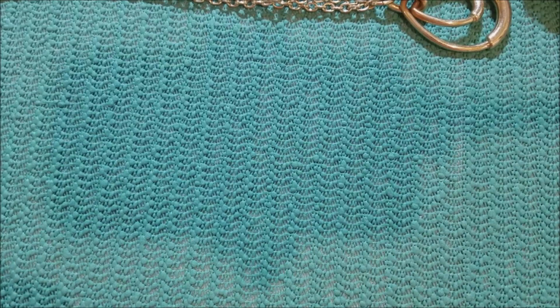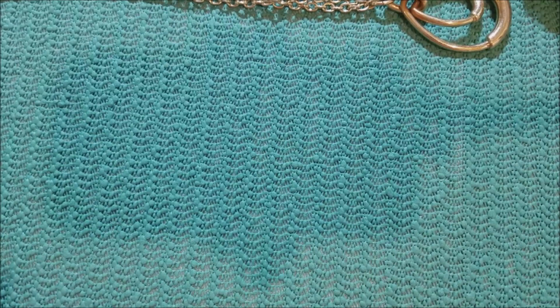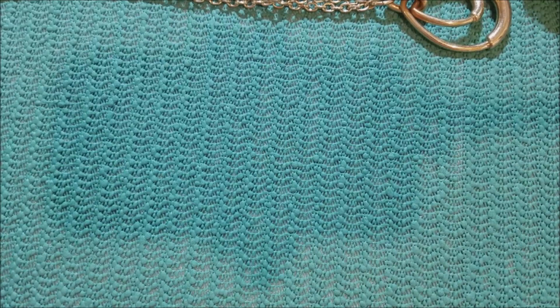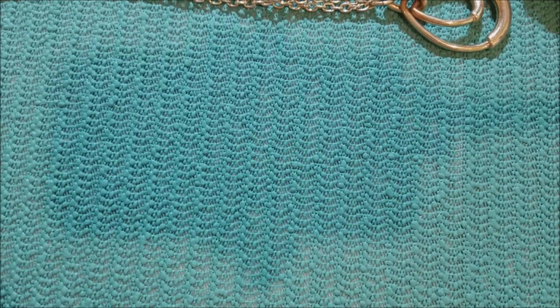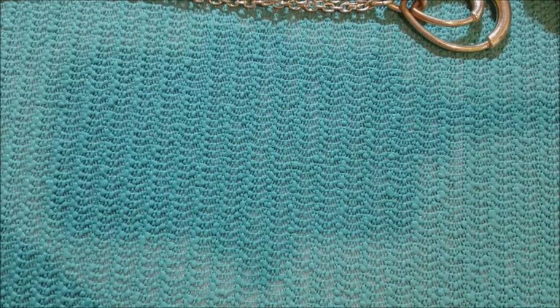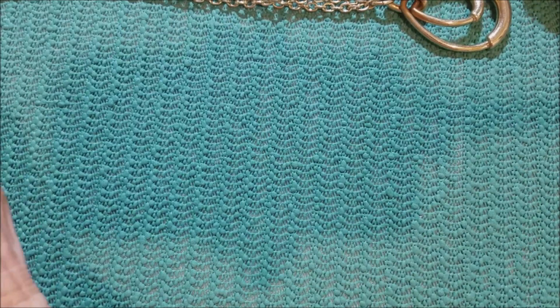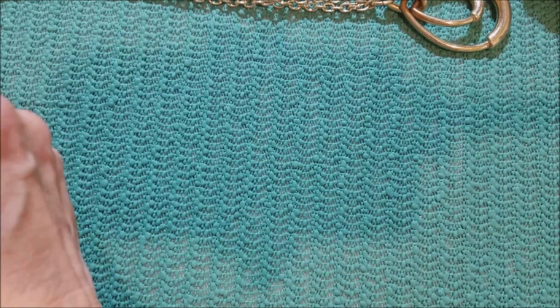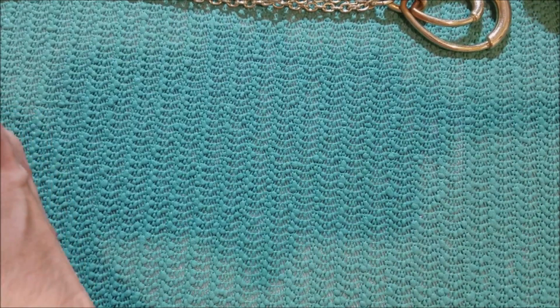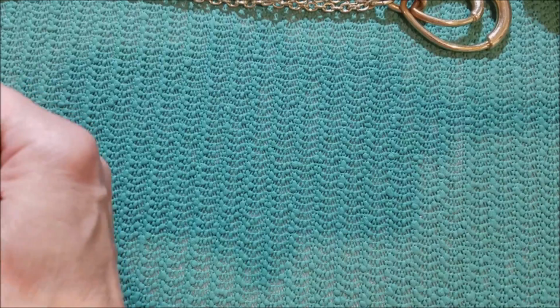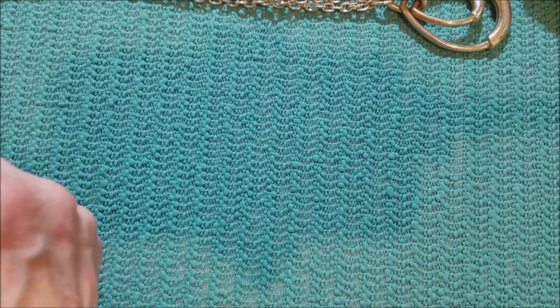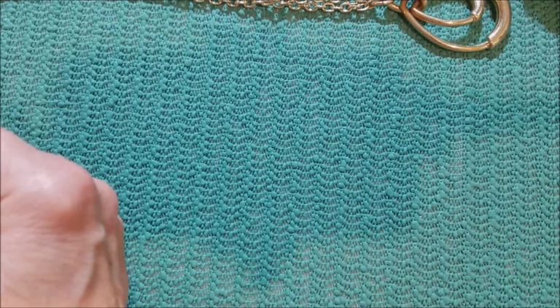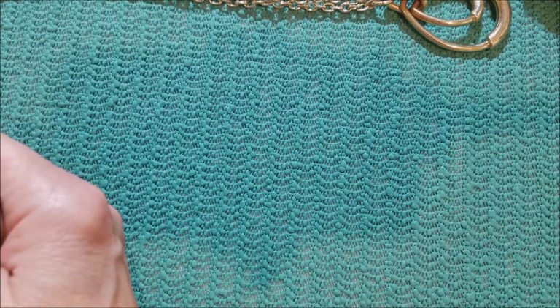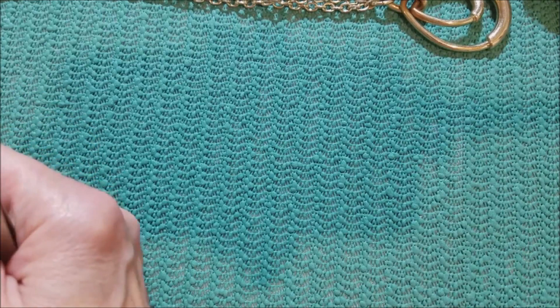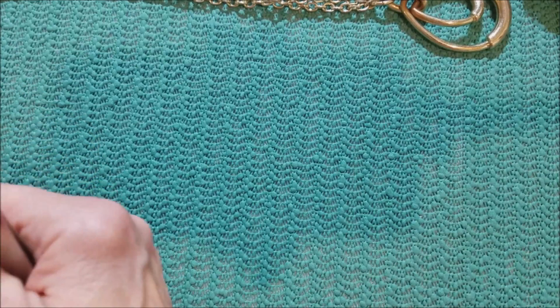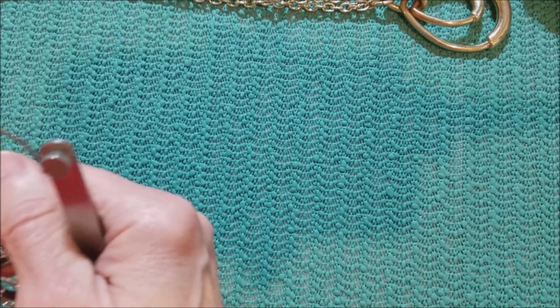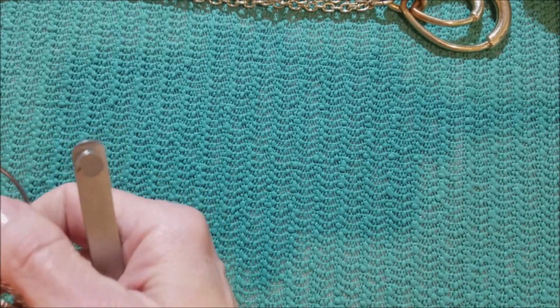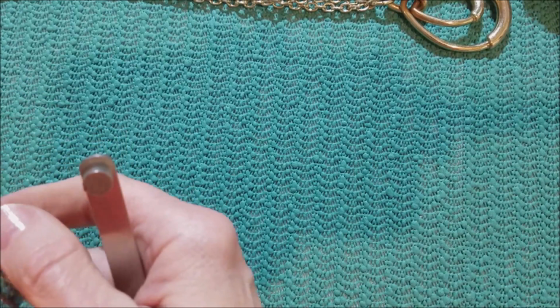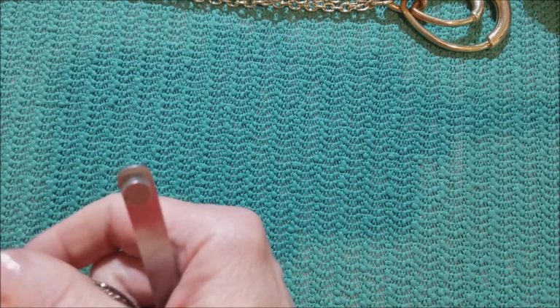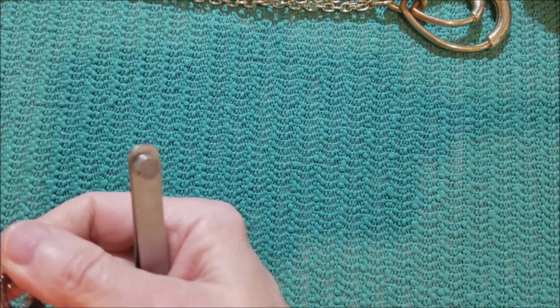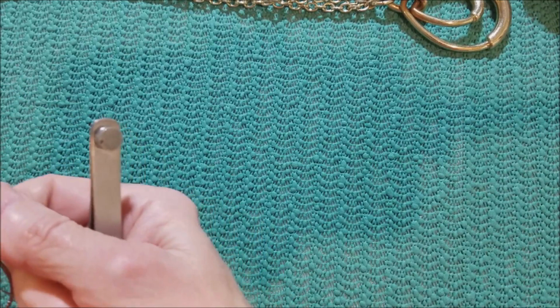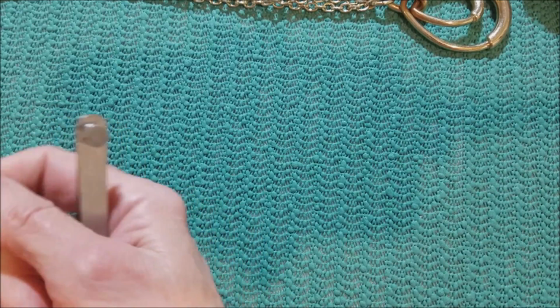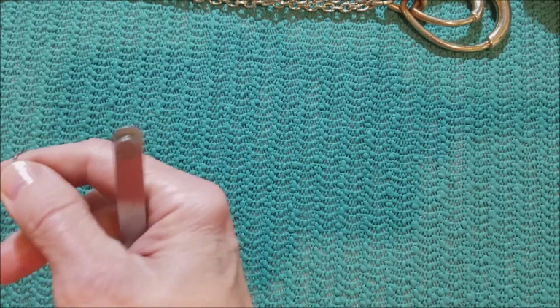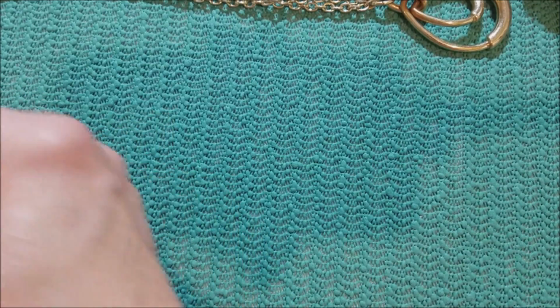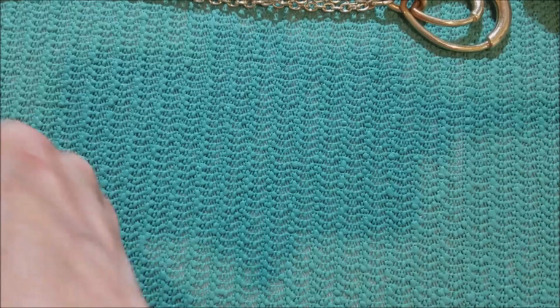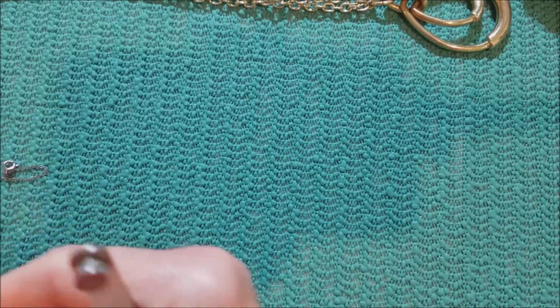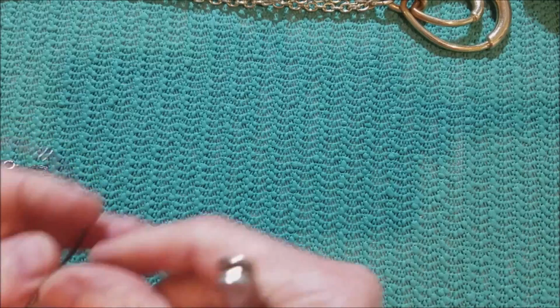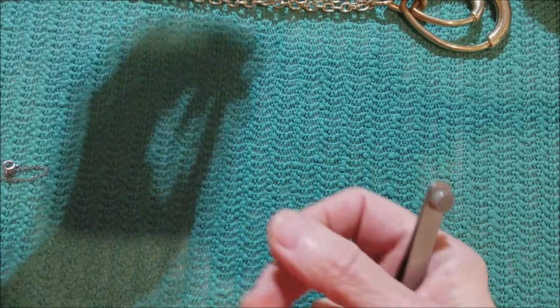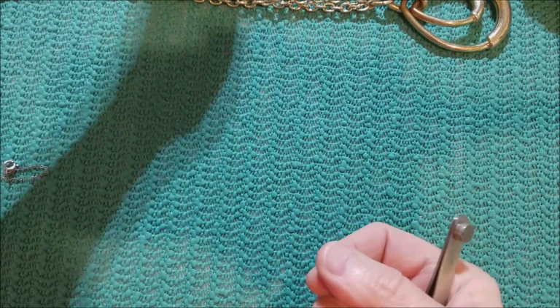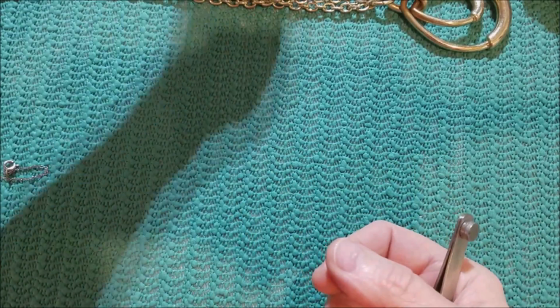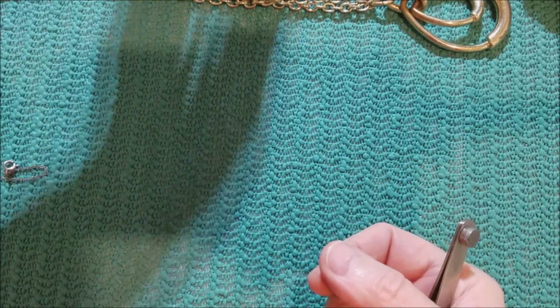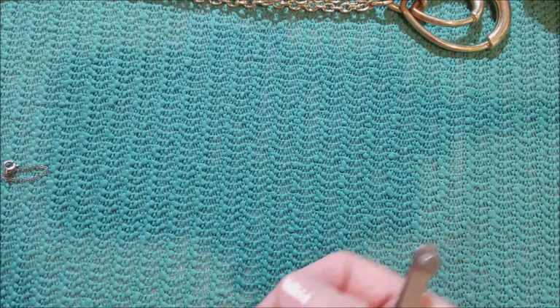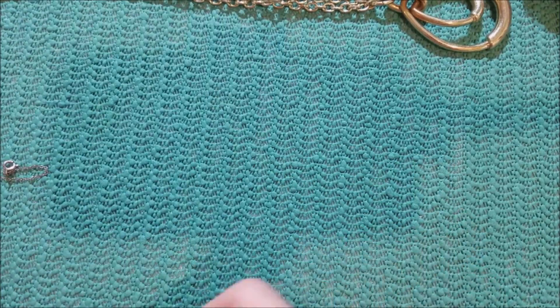I'm finding more earrings in this mix. I pulled a lot of the earrings out as I was going through, trying to be careful not to cut myself. But apparently I missed some.